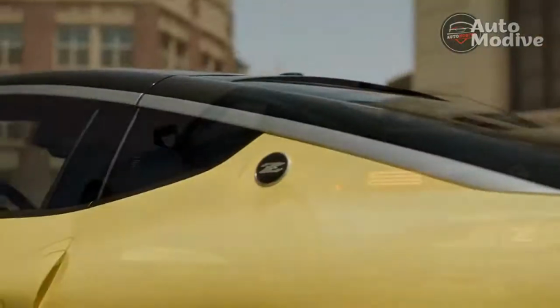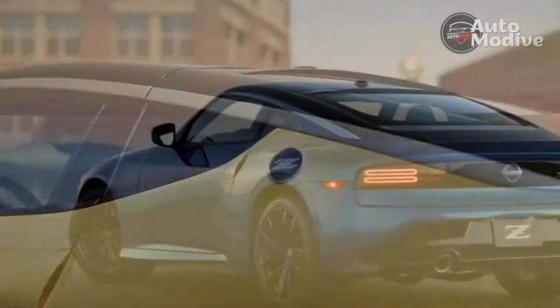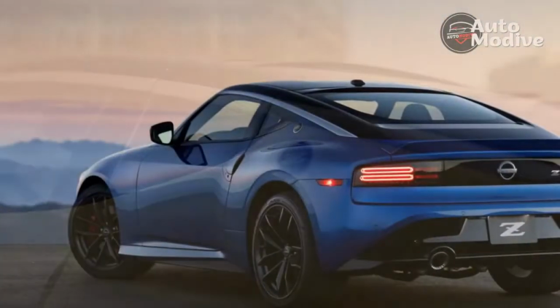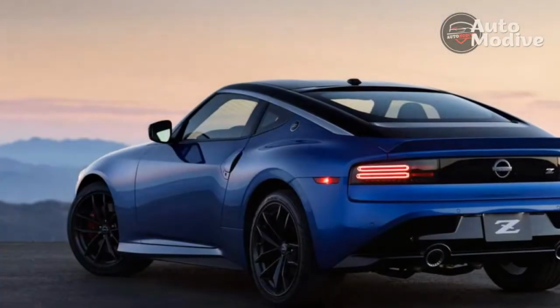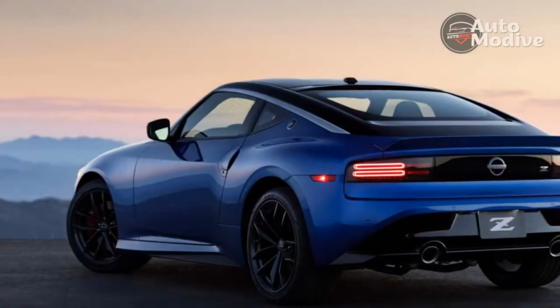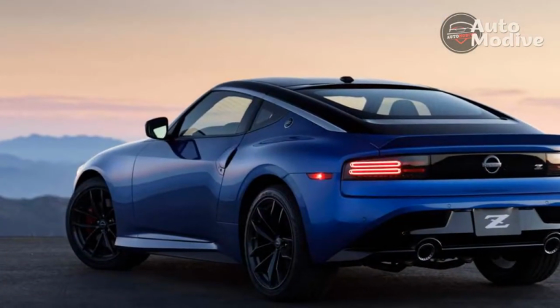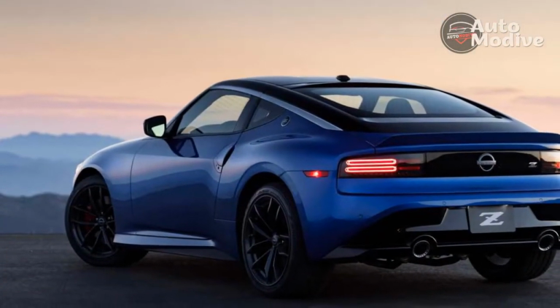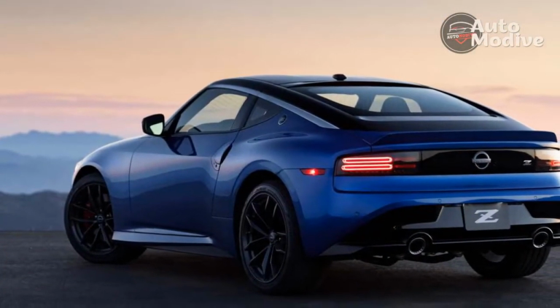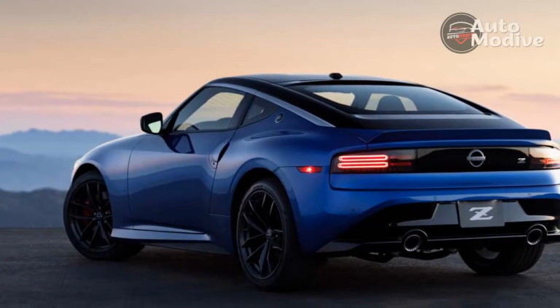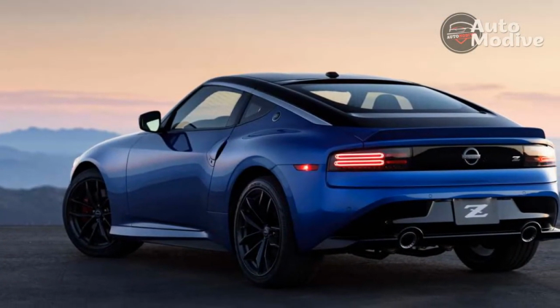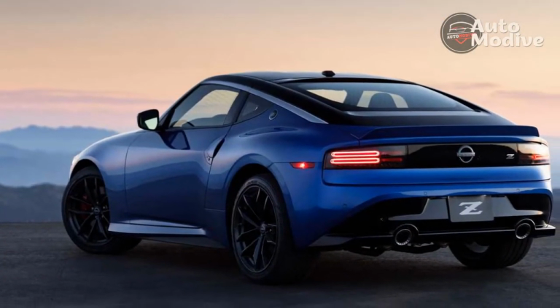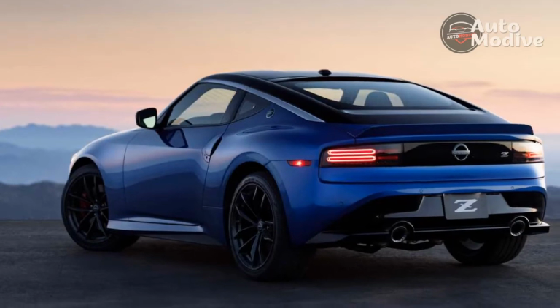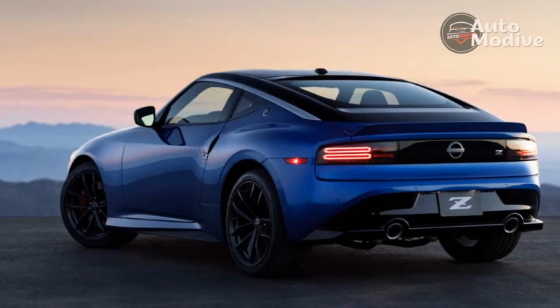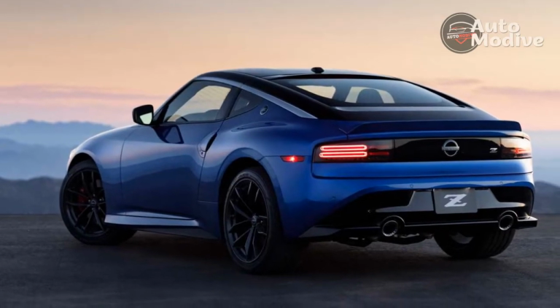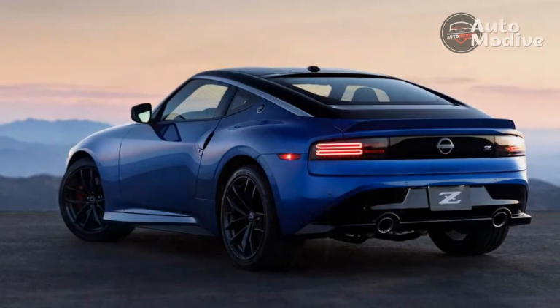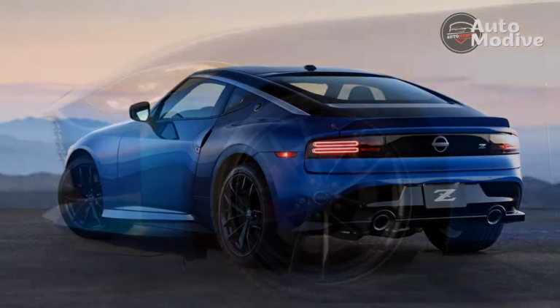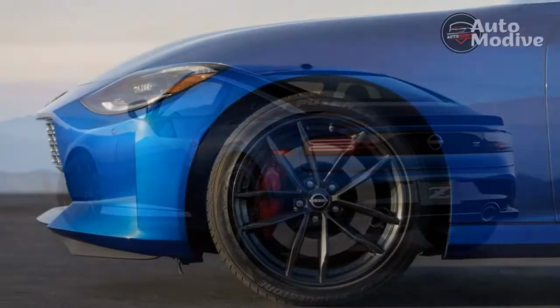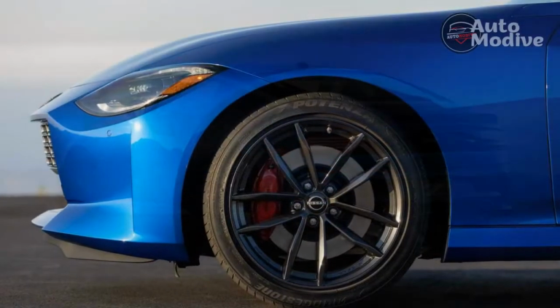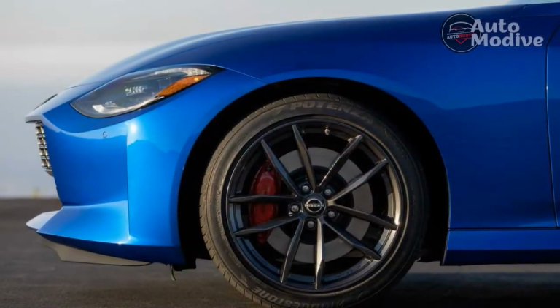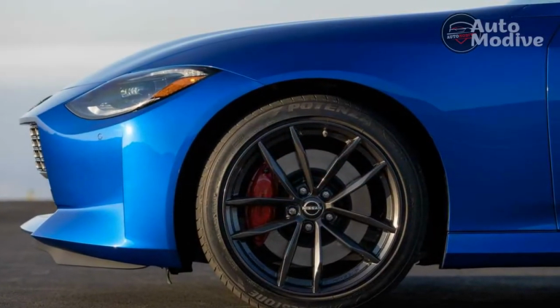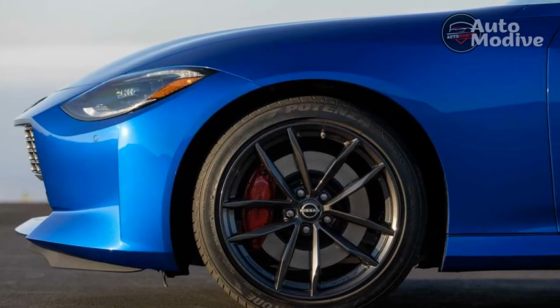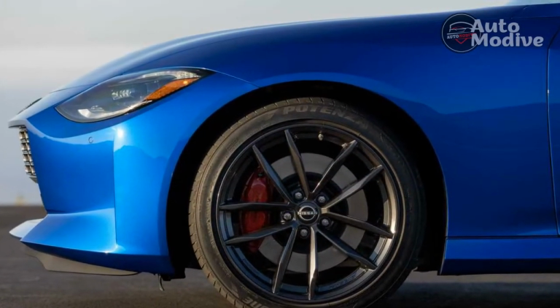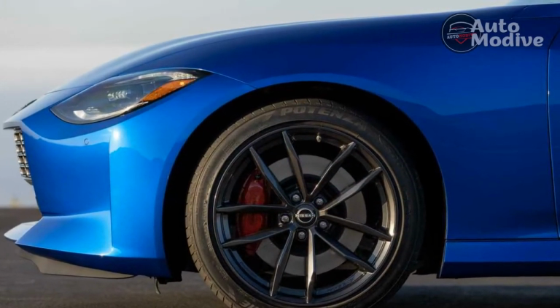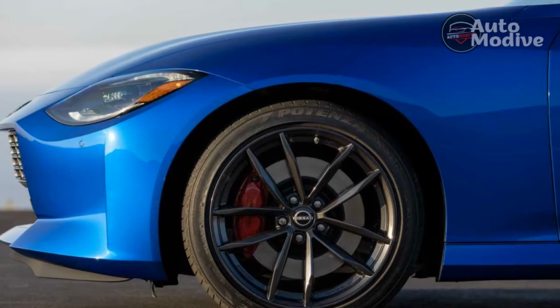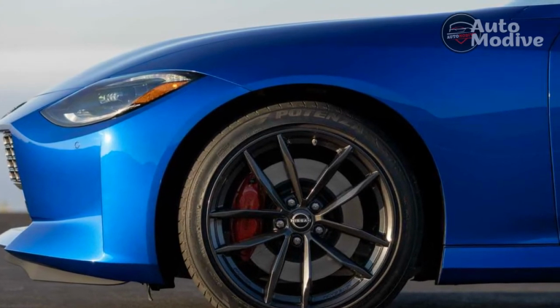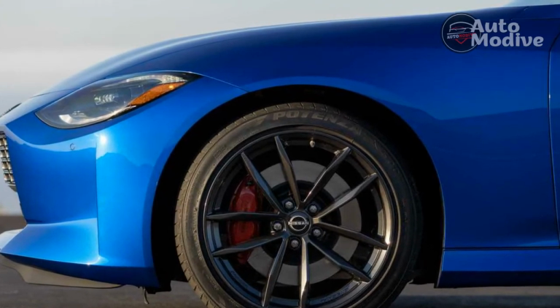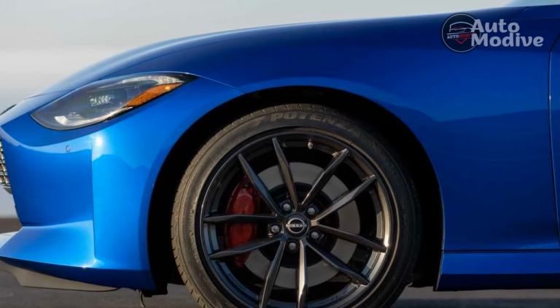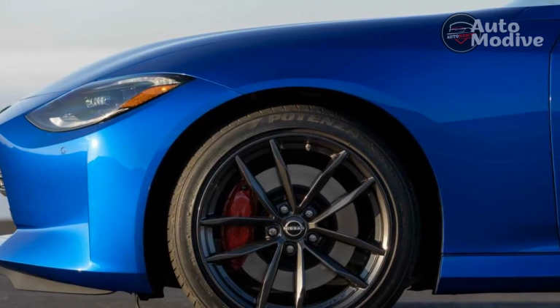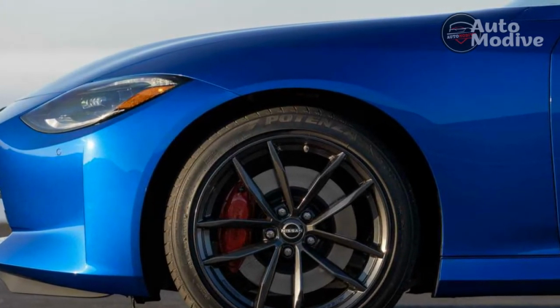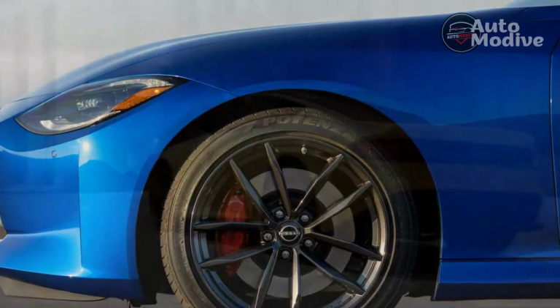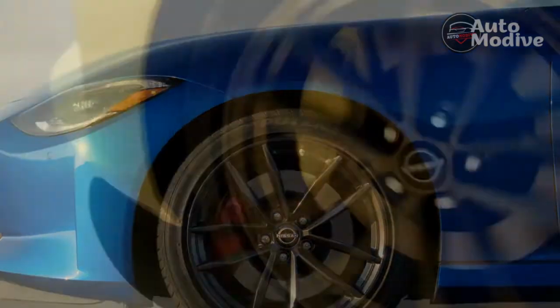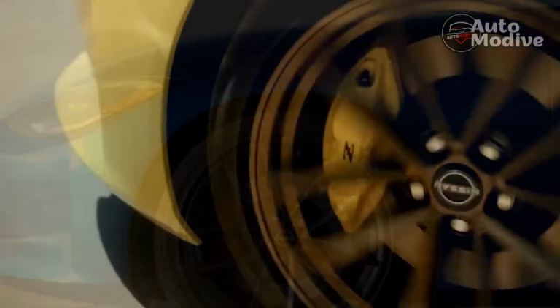Draped in a Nikazuchi yellow paint job with a contrasting black roof — a $1,295 option — it's a recipe for an absolutely gorgeous vehicle. The interior isn't bad, per se; it's just kind of bland in this spec.